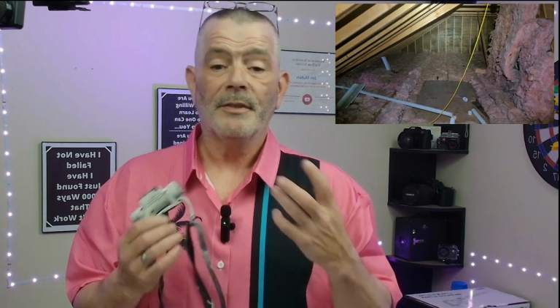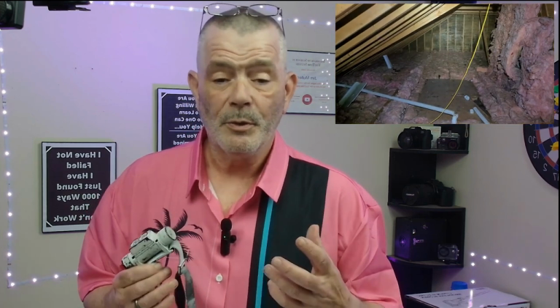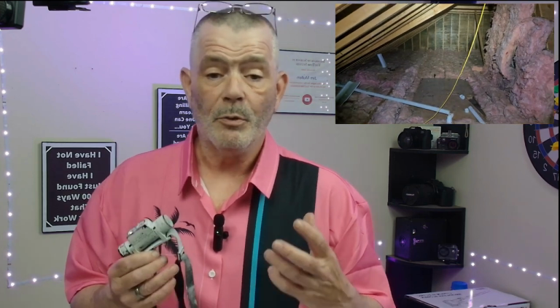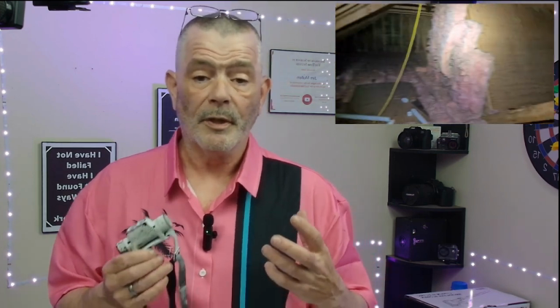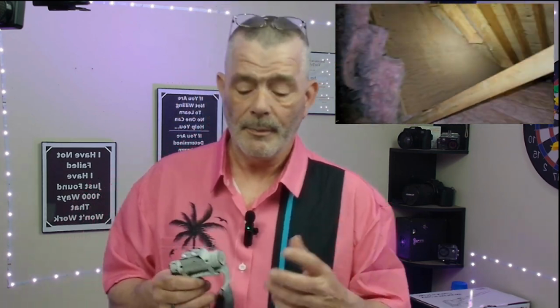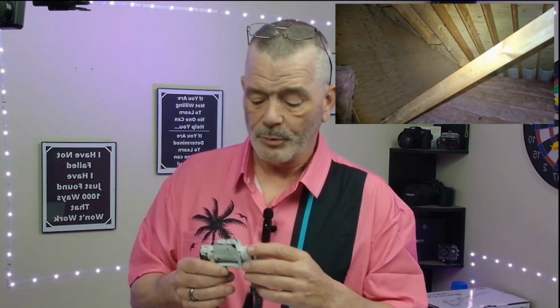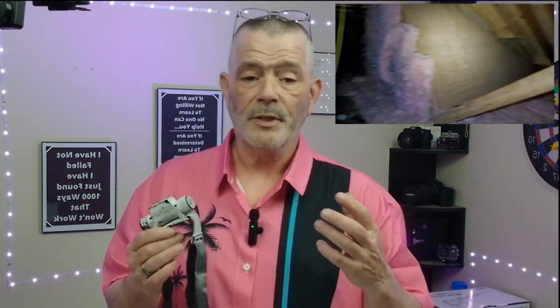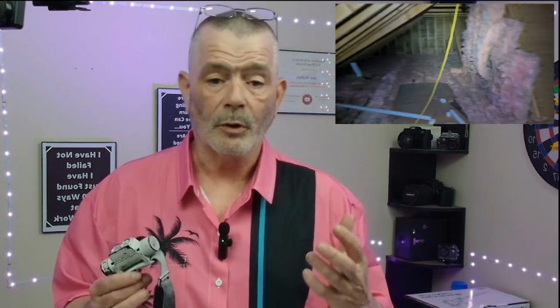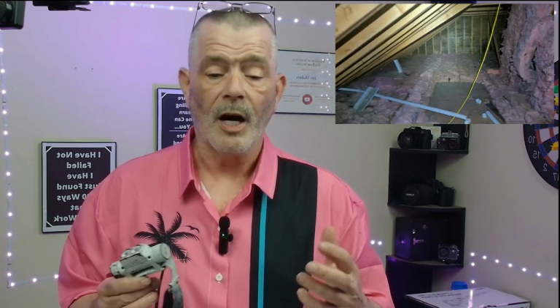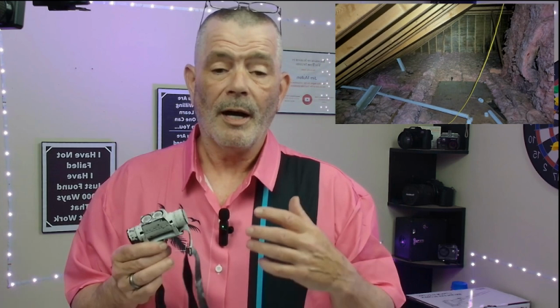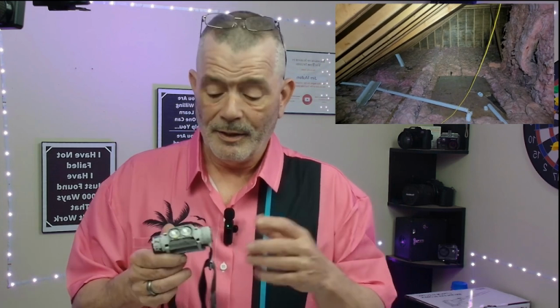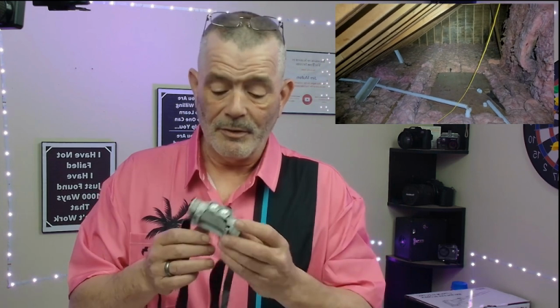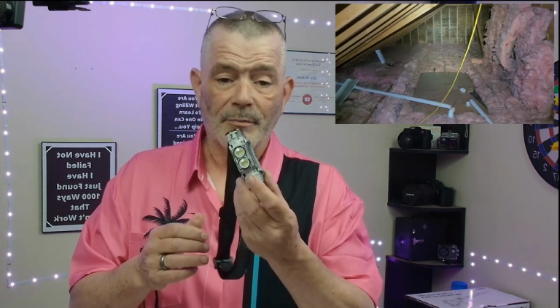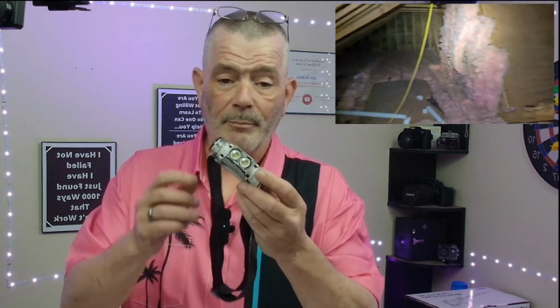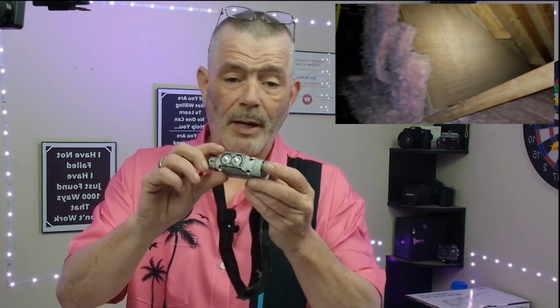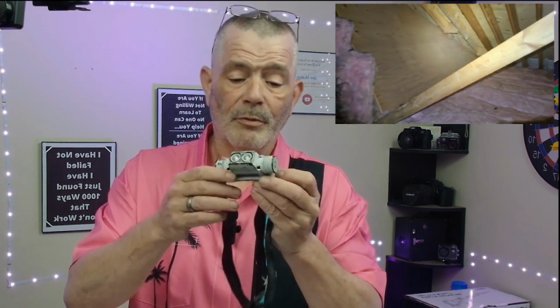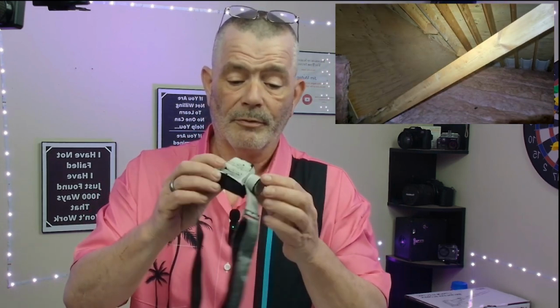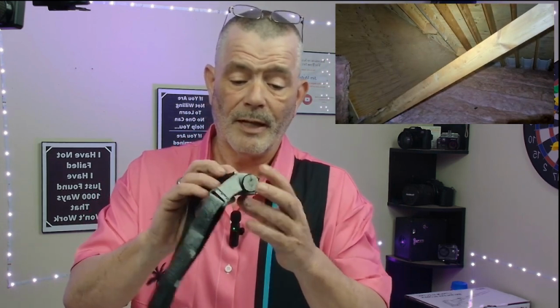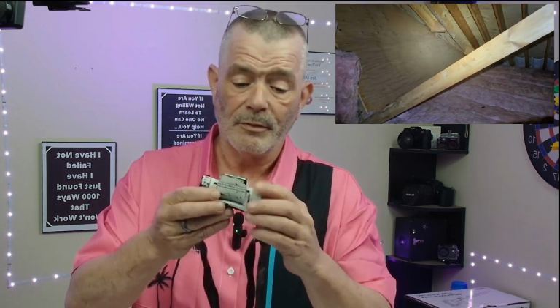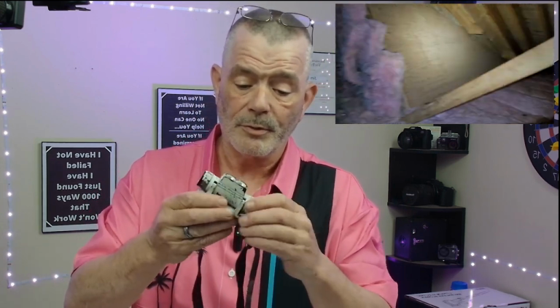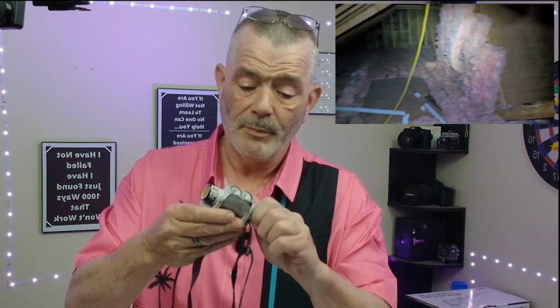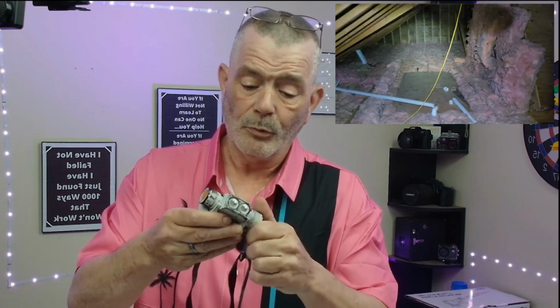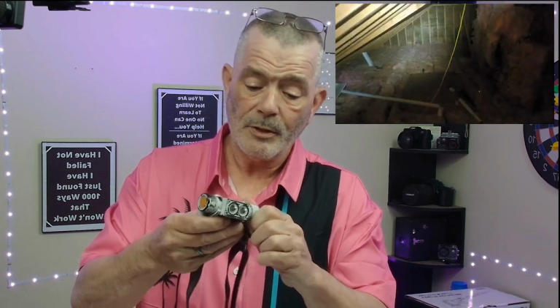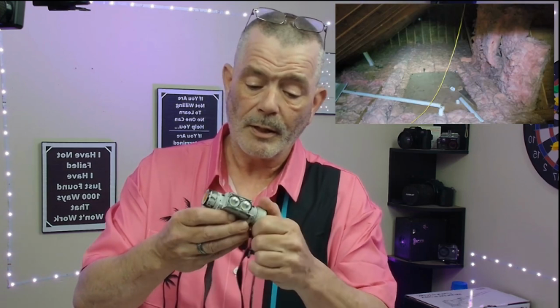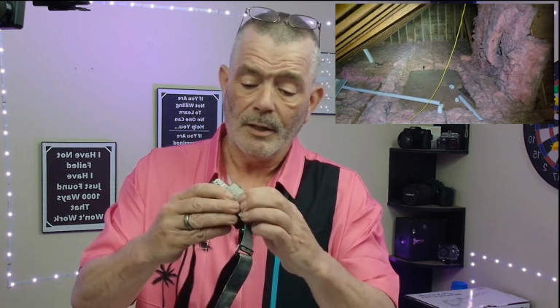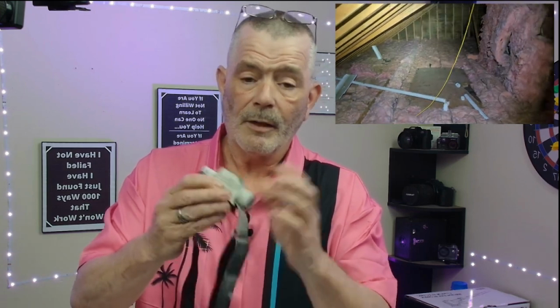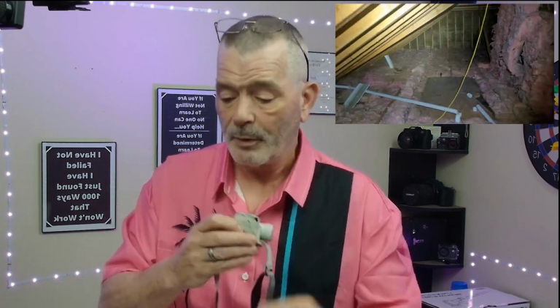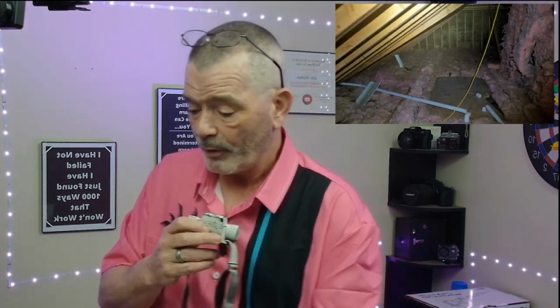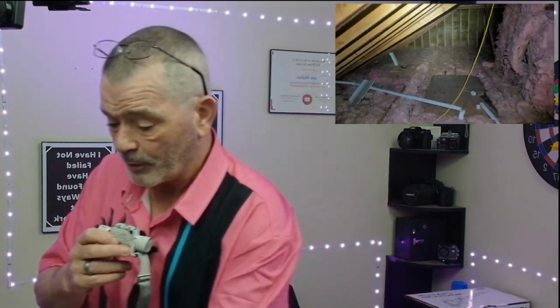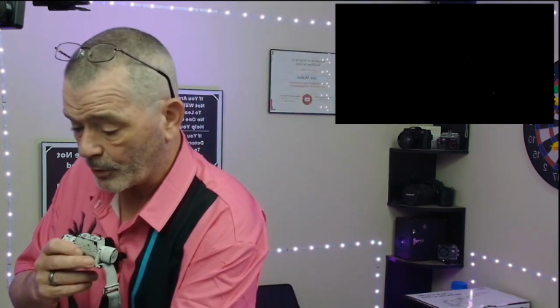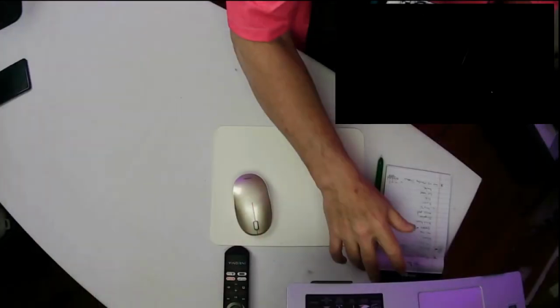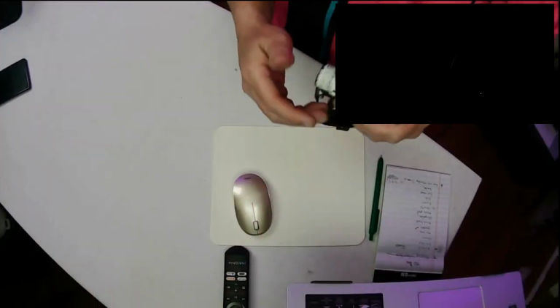This is my two year review of the Slonek headlamp that I use for work all the time. You can see I've got paint all over it — it's actually Foster's mold remediation product. I love this. I'm going to go to the overhead and give you a show of what it looks like now.